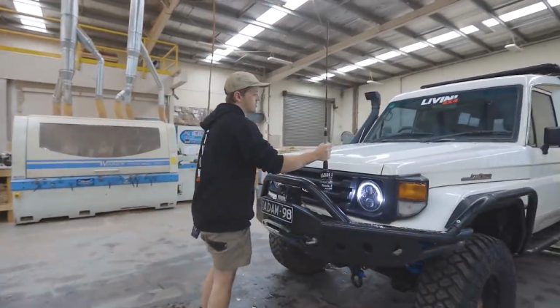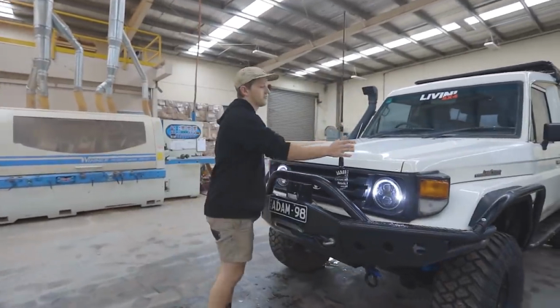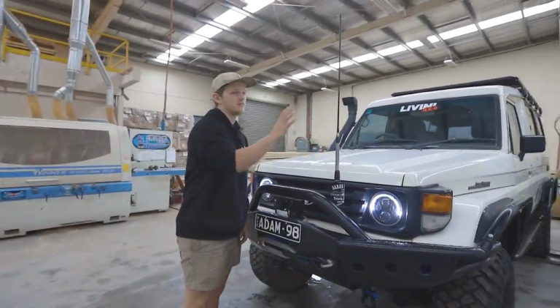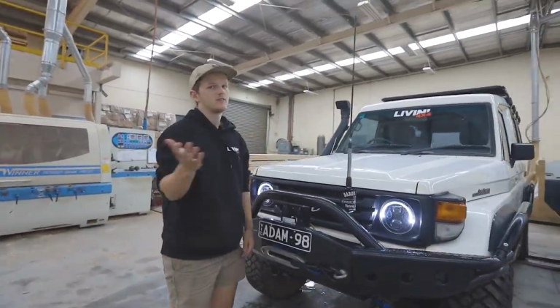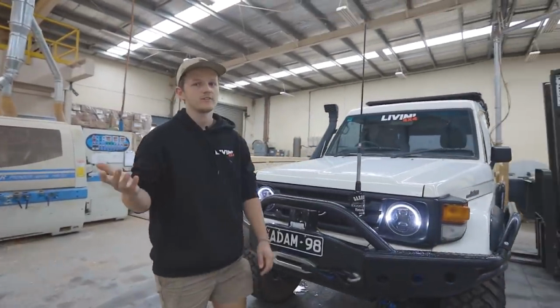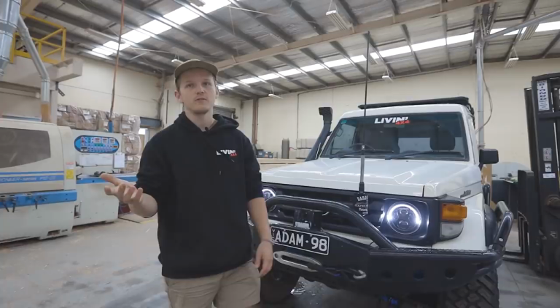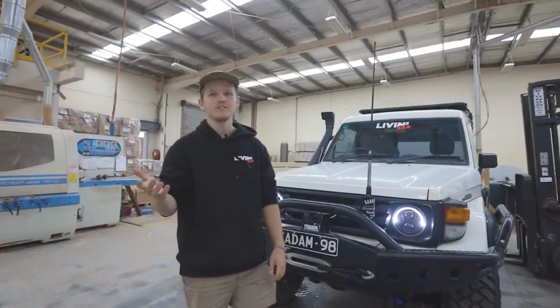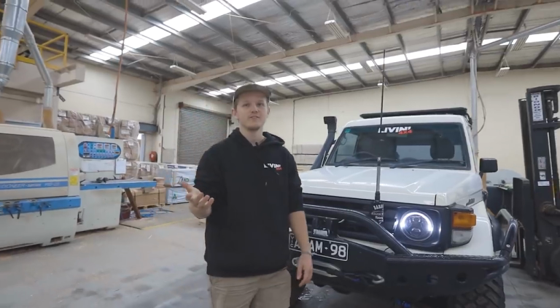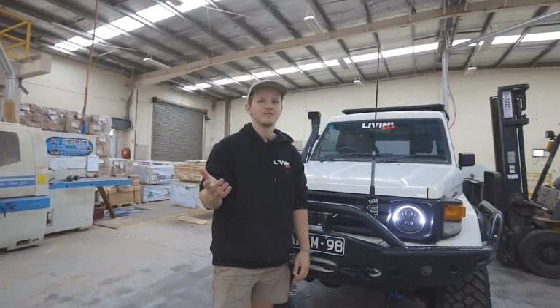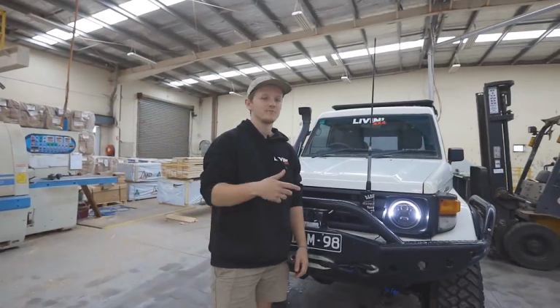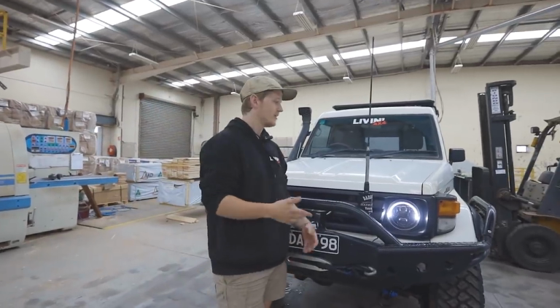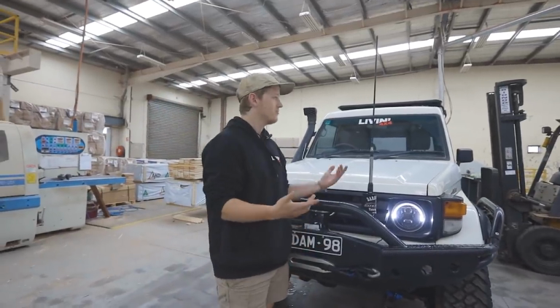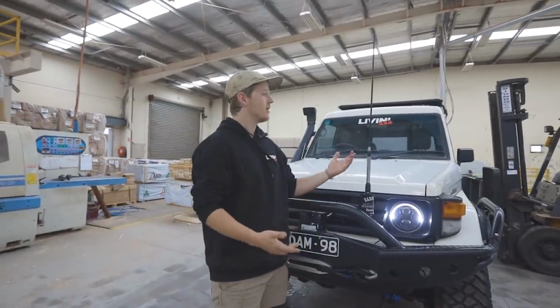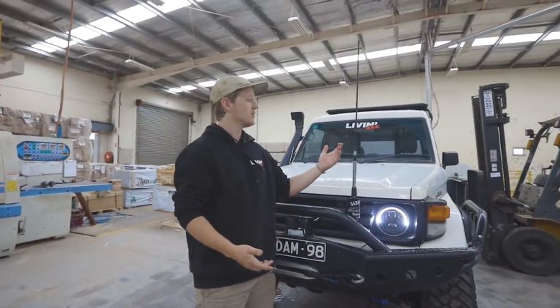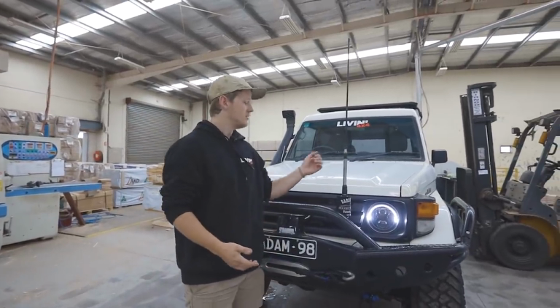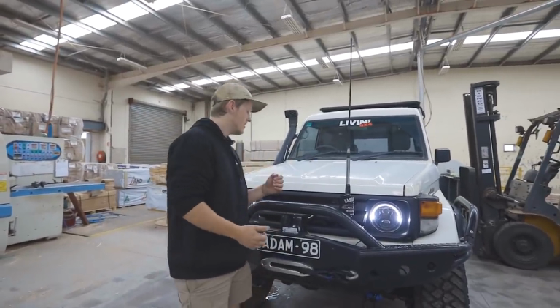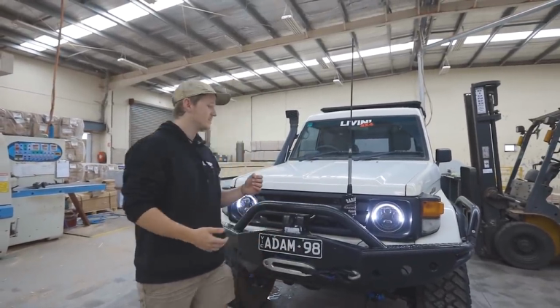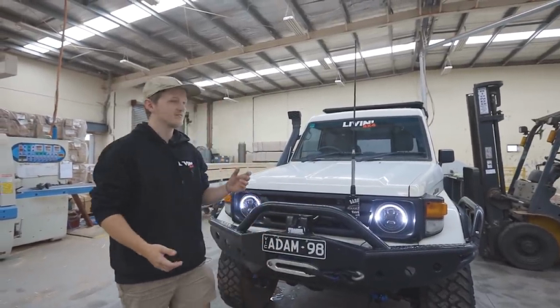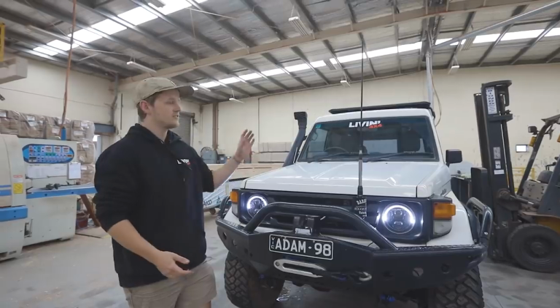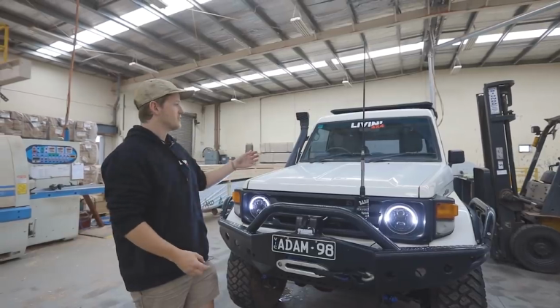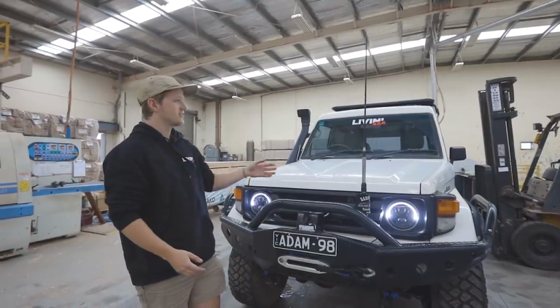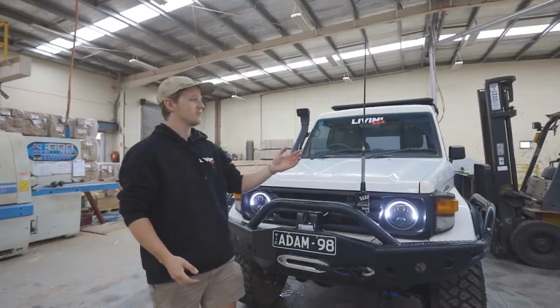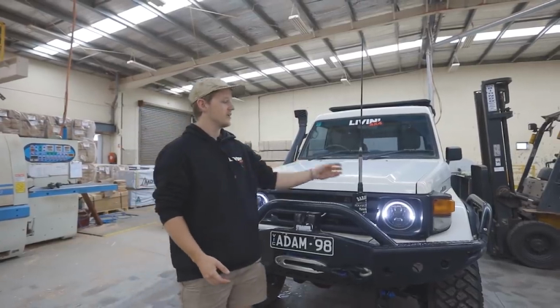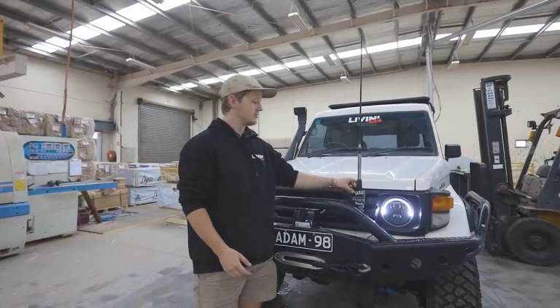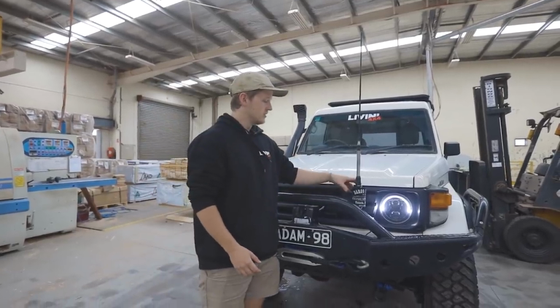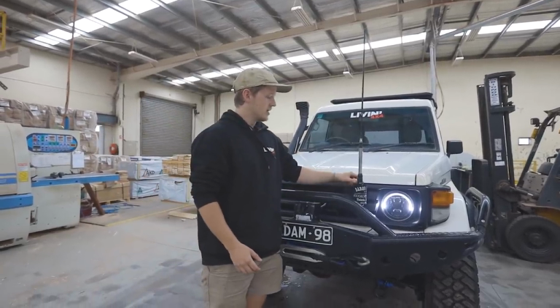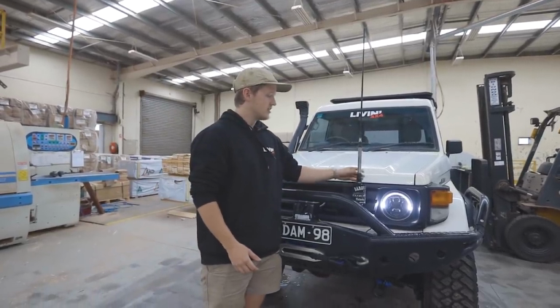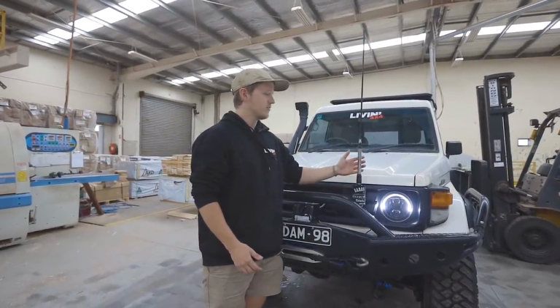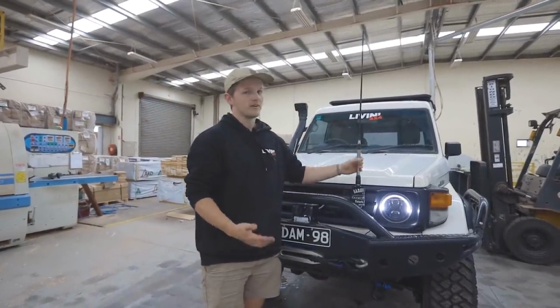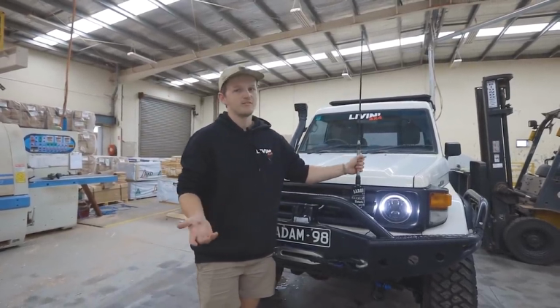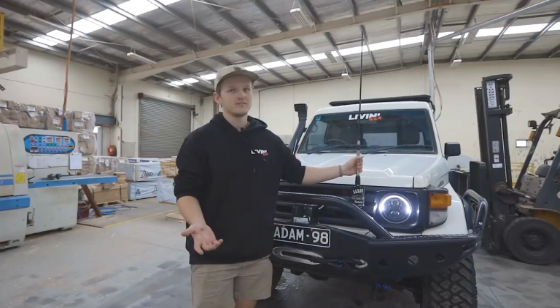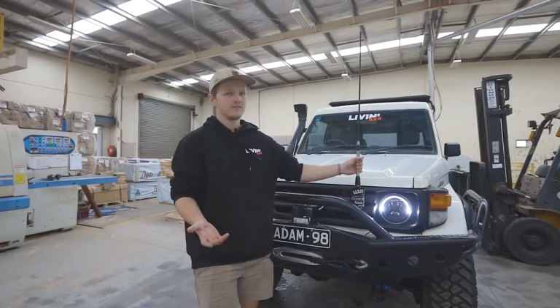The UHF — I don't actually know what it is. I got given it when I first bought the car, I can't remember. It's GME on the inside. I don't know exactly what the aerial is — it's a GME aerial, but I can't tell you exactly what it is.